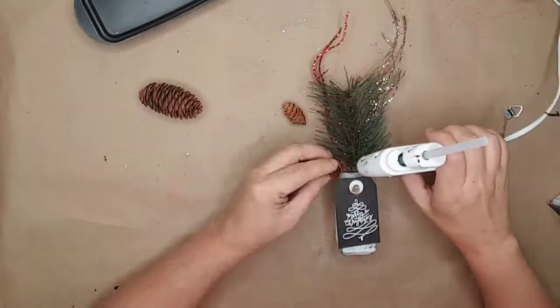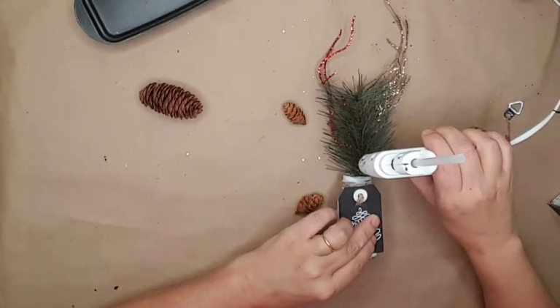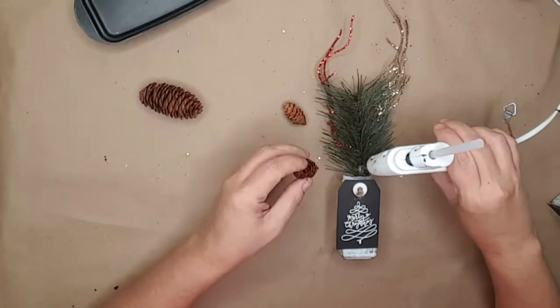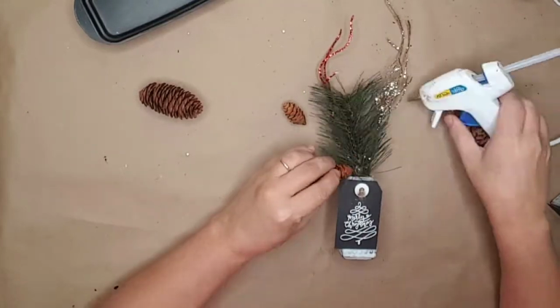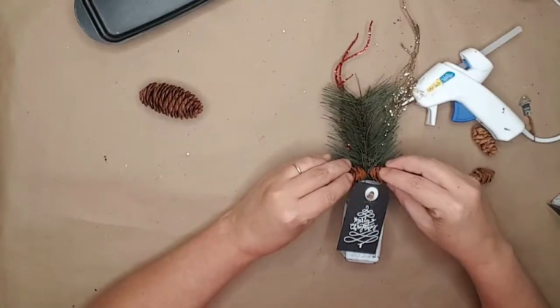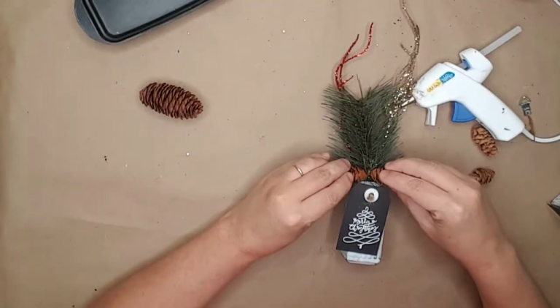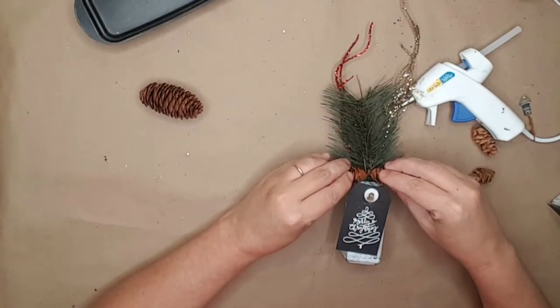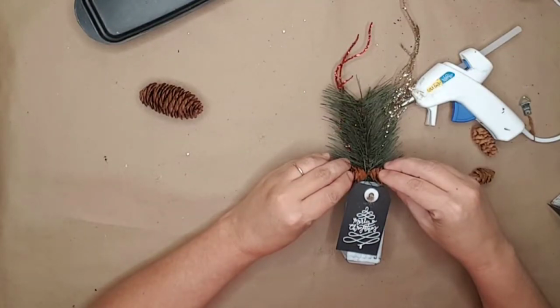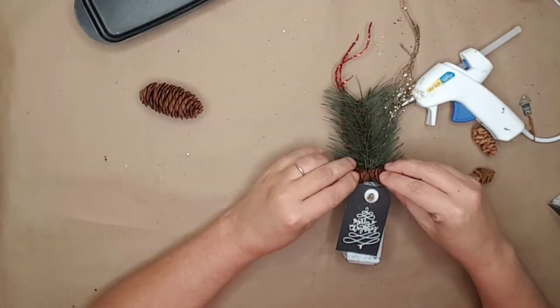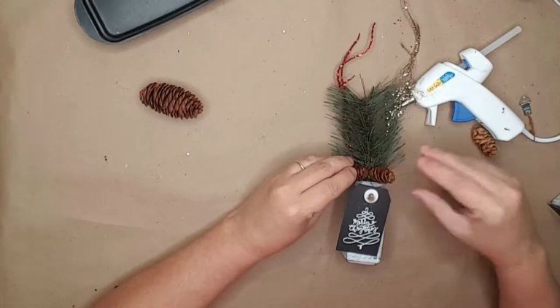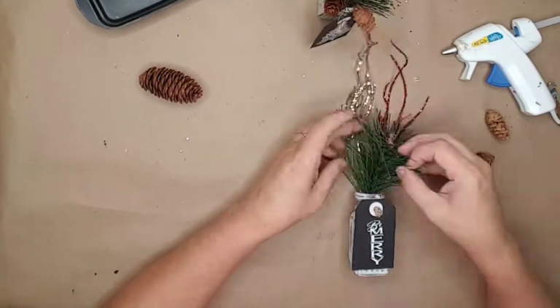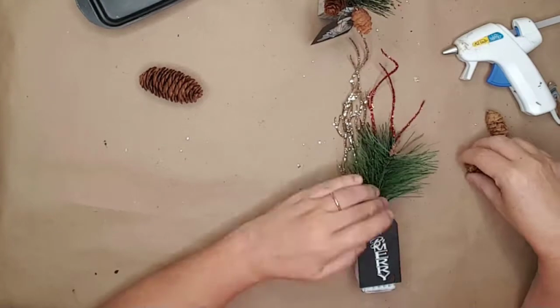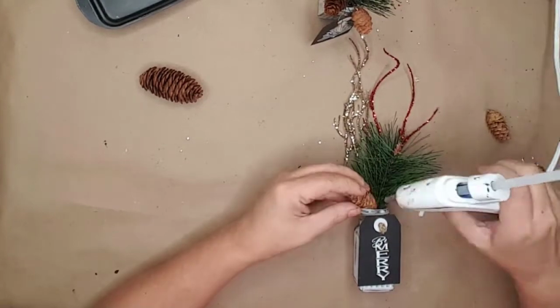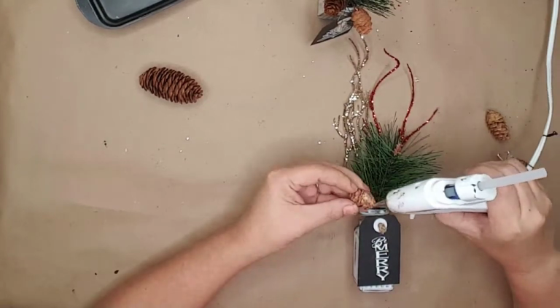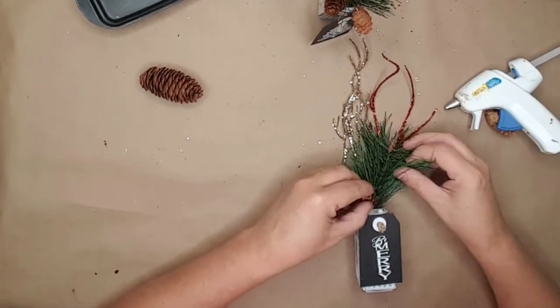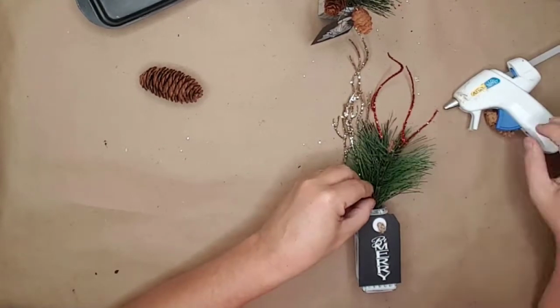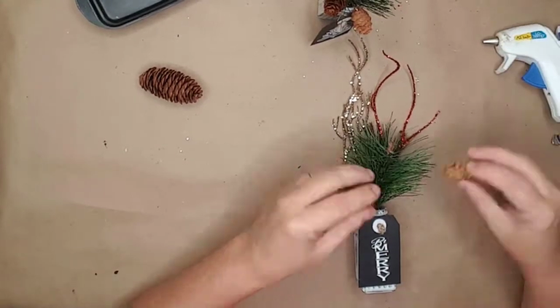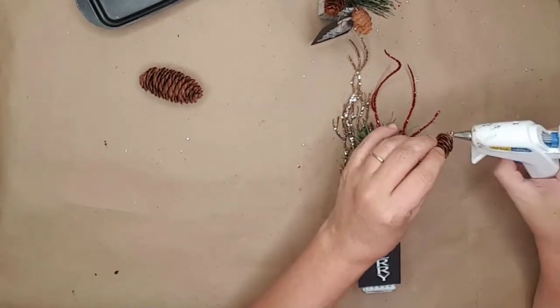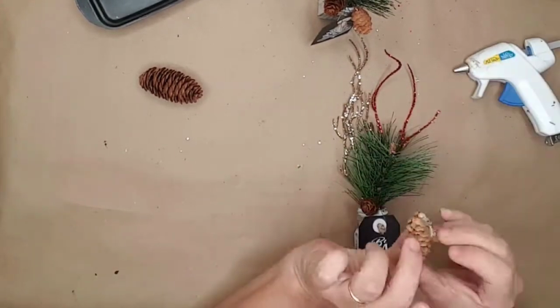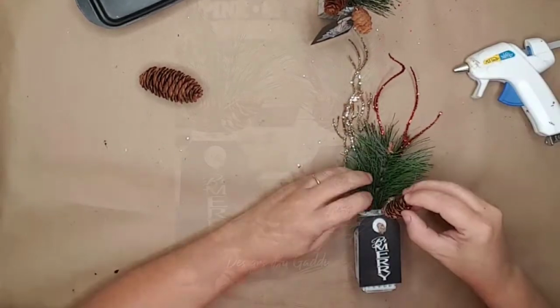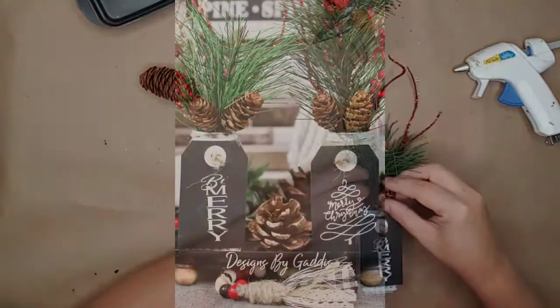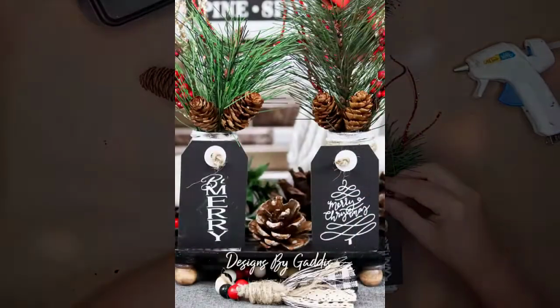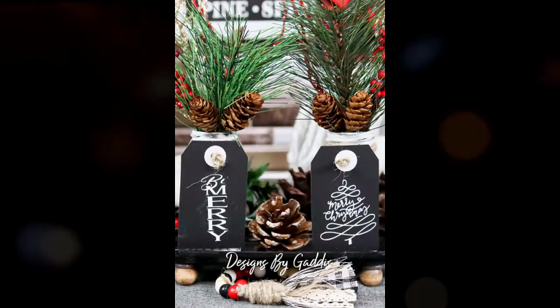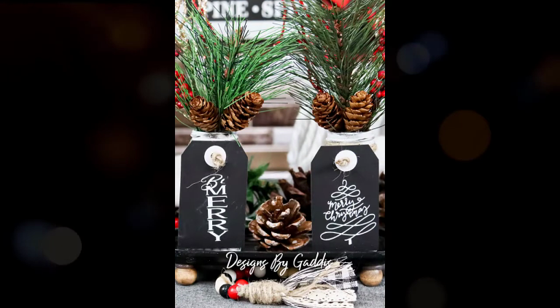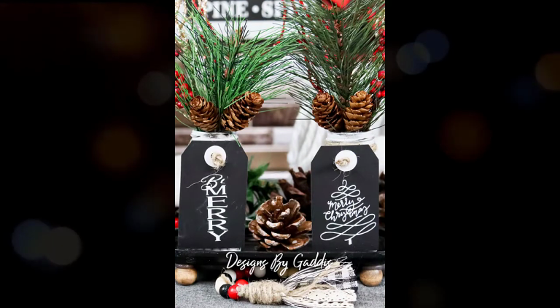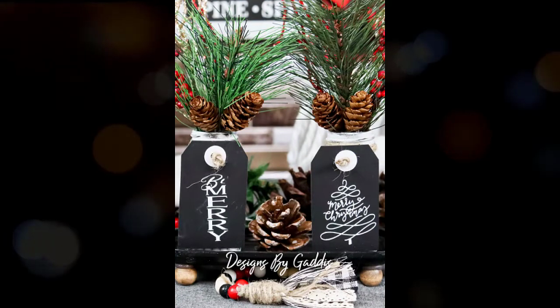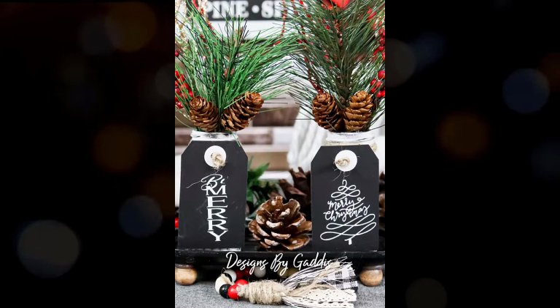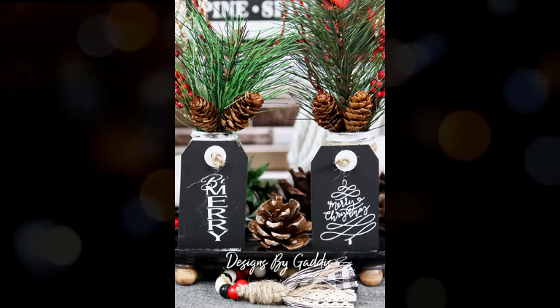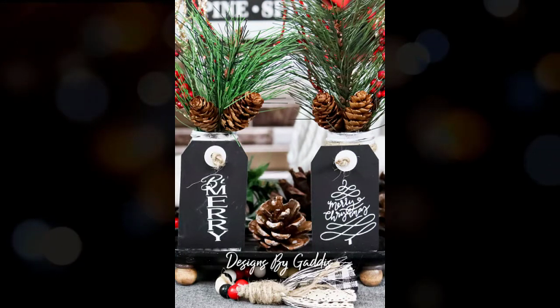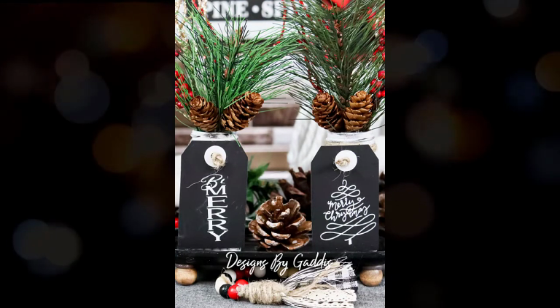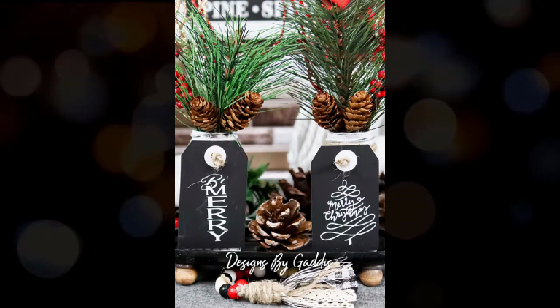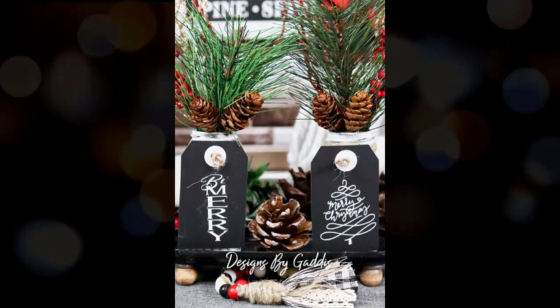I also used some smaller pine cones off of some other sprigs I had already used. I hot glued these to the front of the pine needles. I think they turned out pretty stinking cute — let me know in the comments what you think.